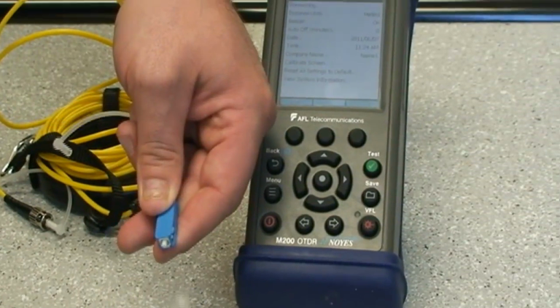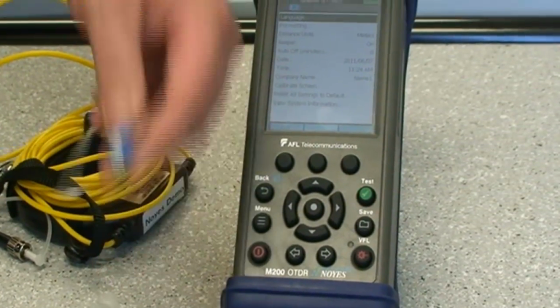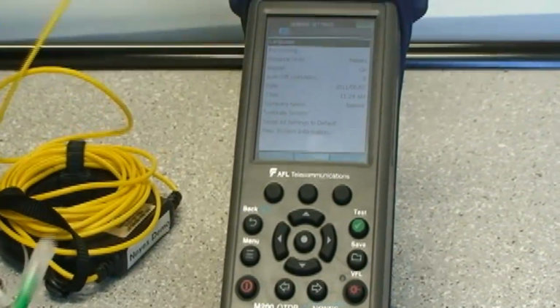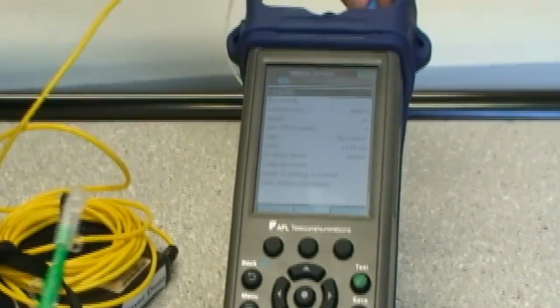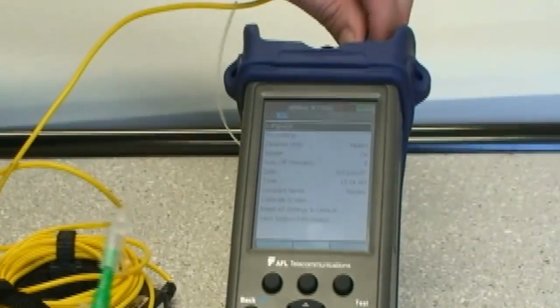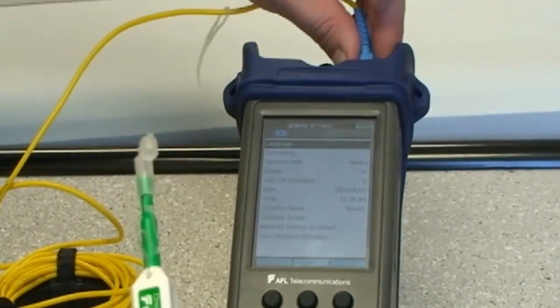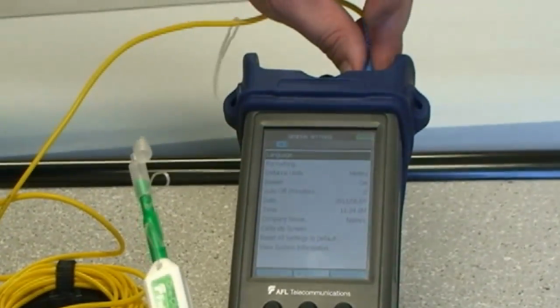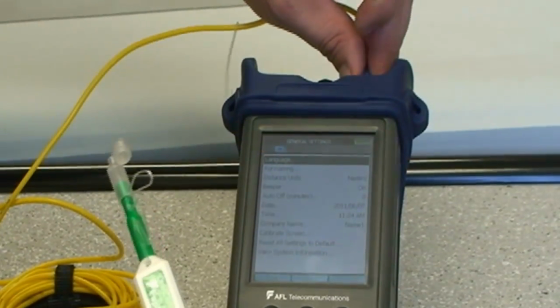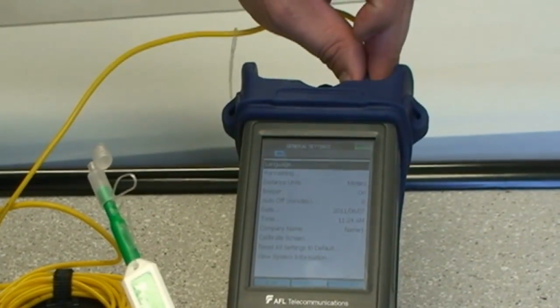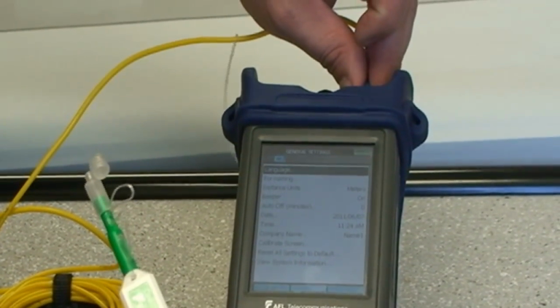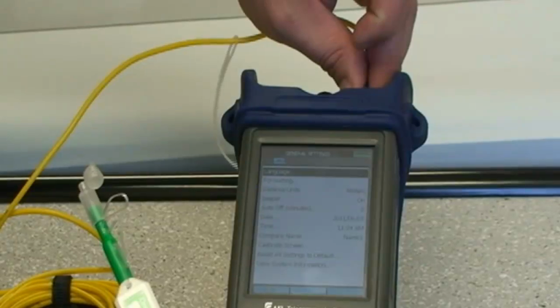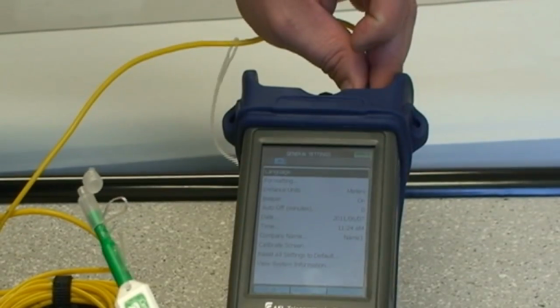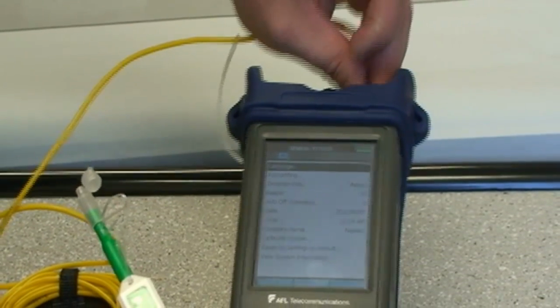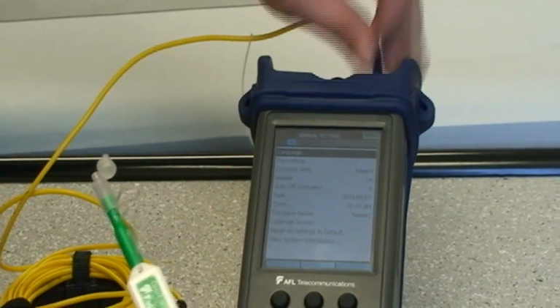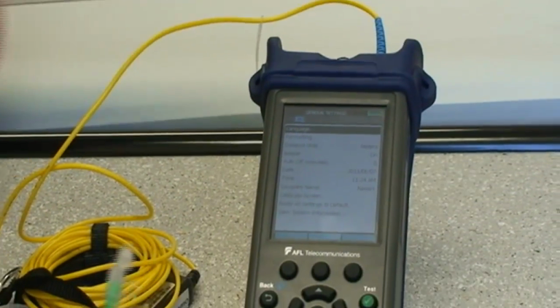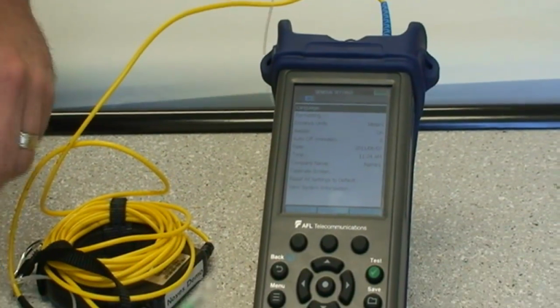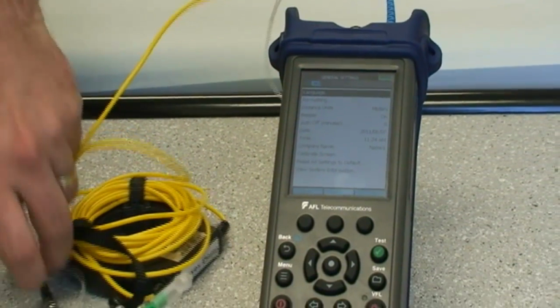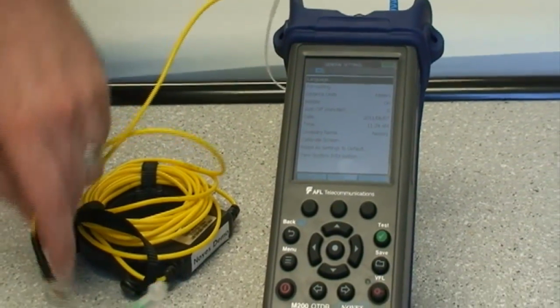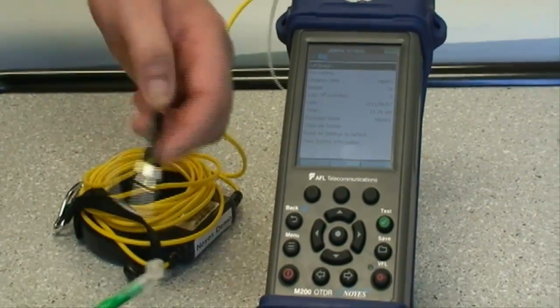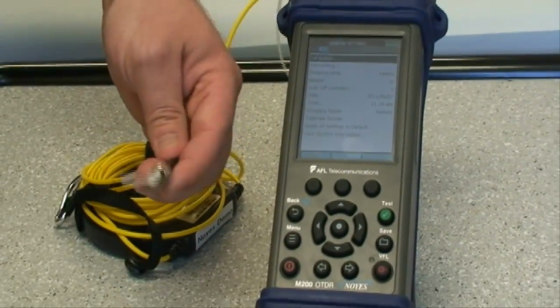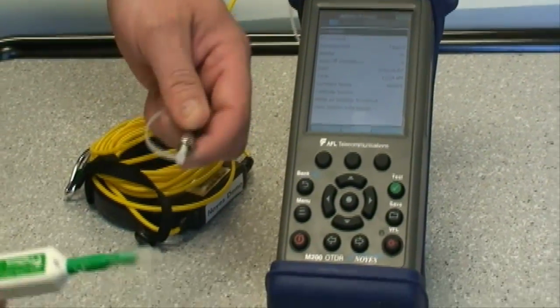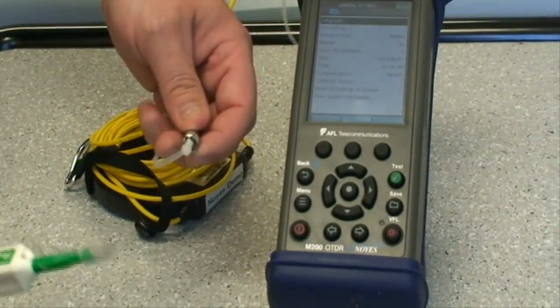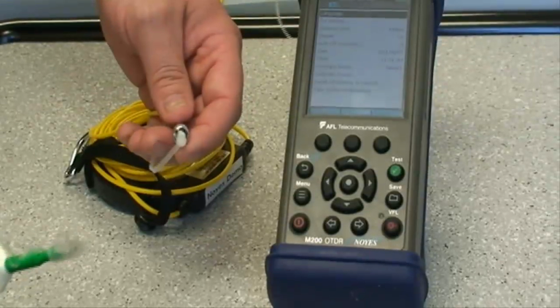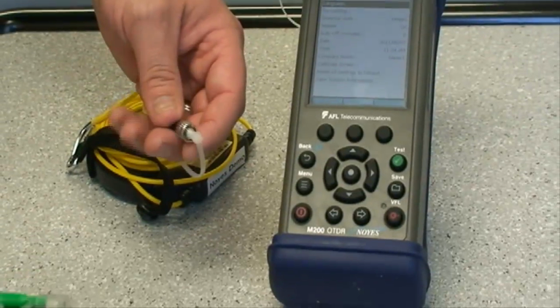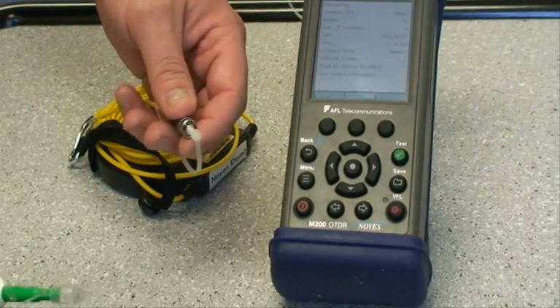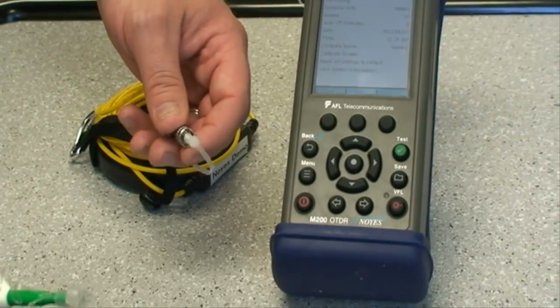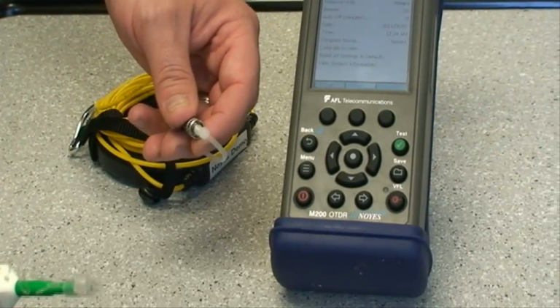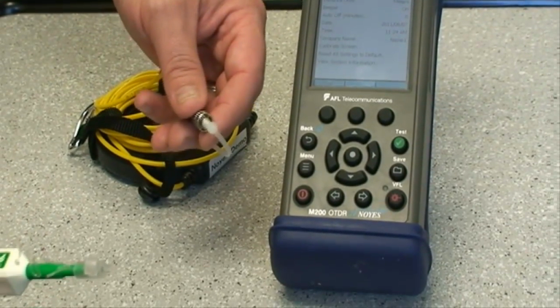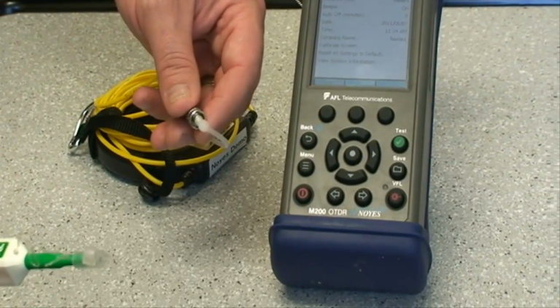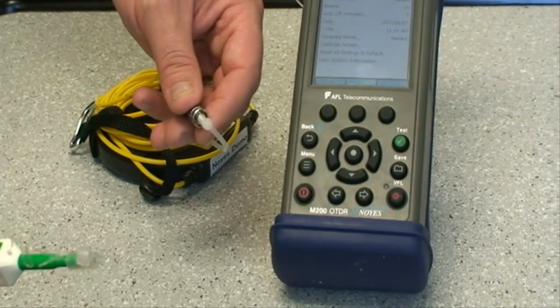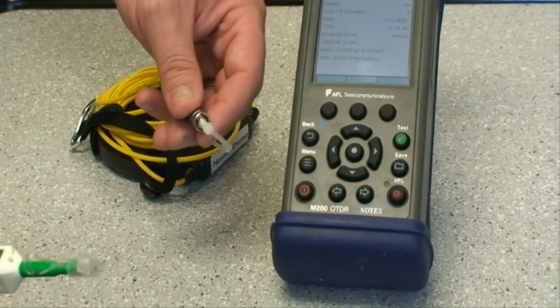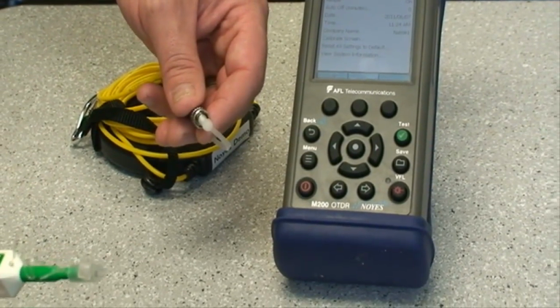Now you are ready to attach the fiber ring or launch cable to the piece of equipment. You will also want to clean the end of the fiber ring or launch cable that you are going to be using to connect to your fiber under test.